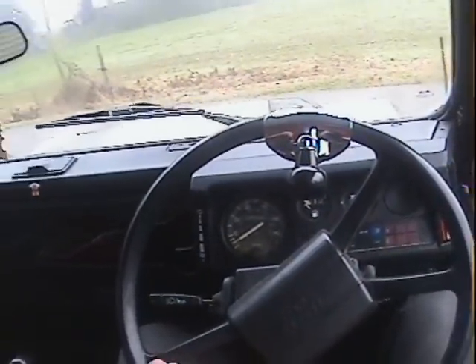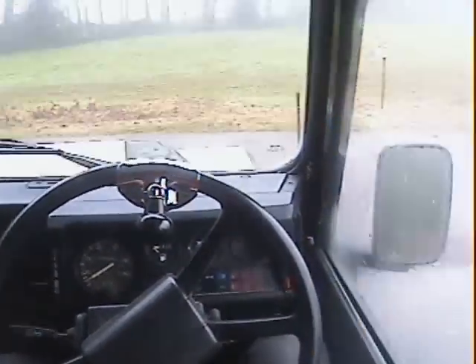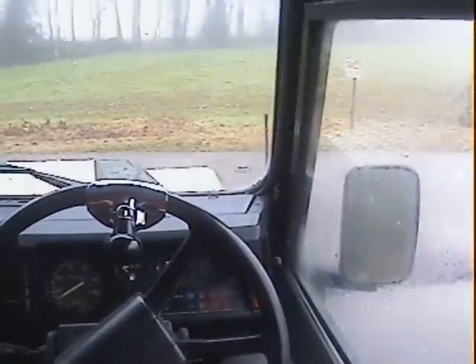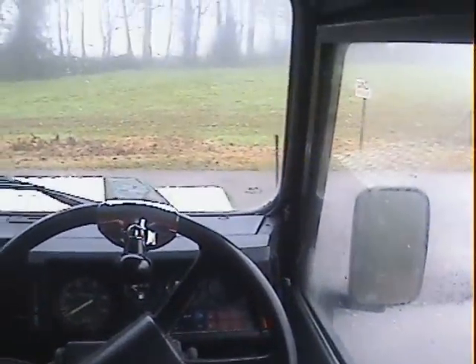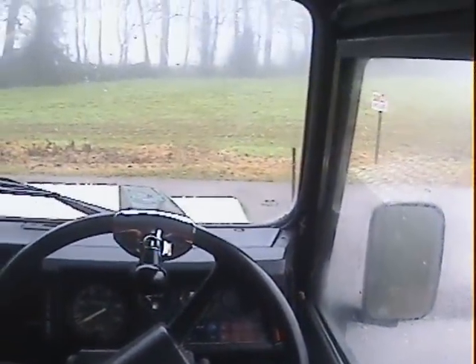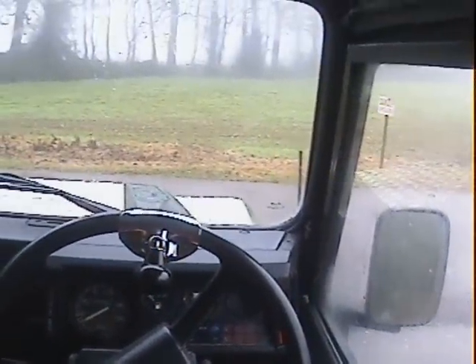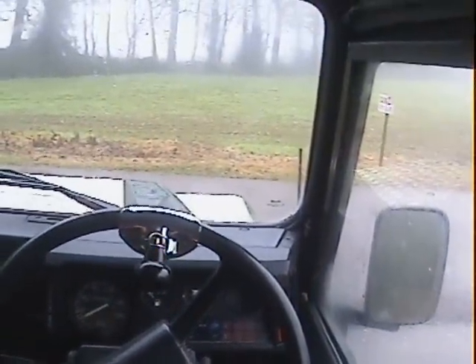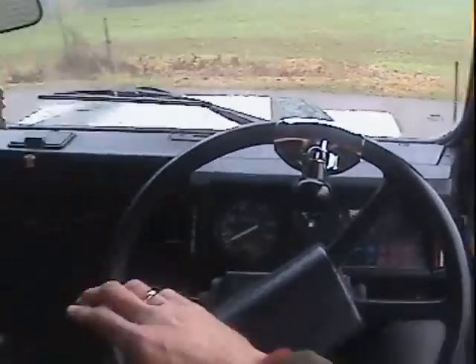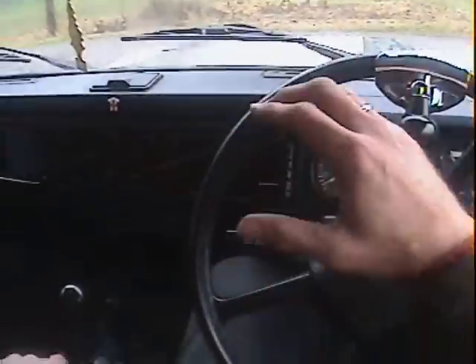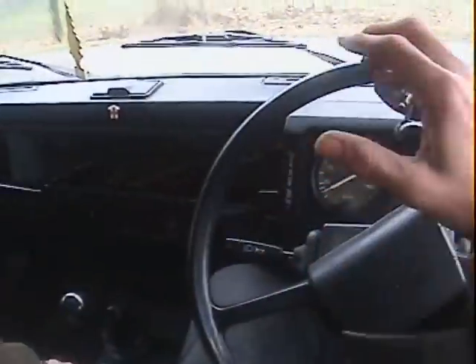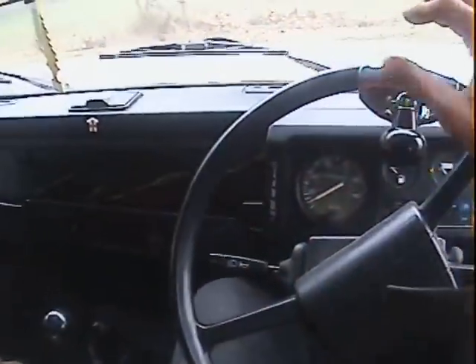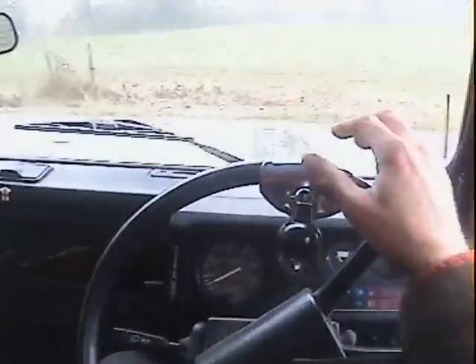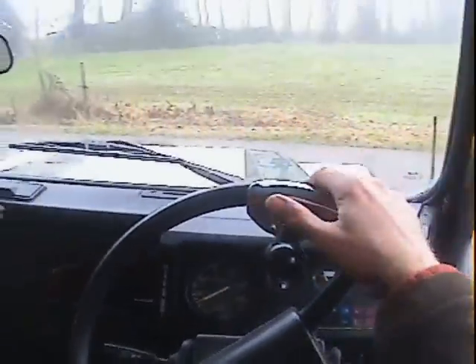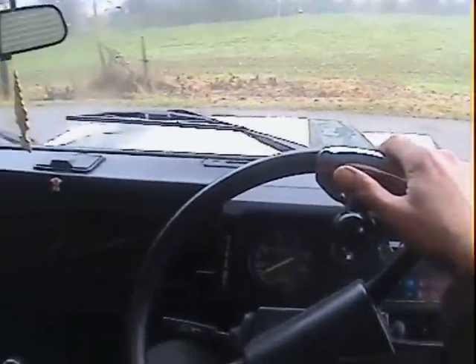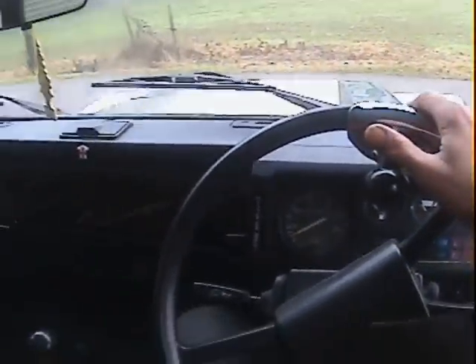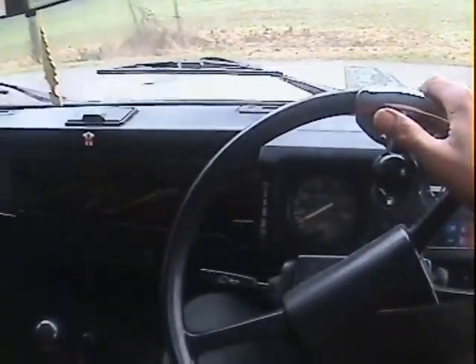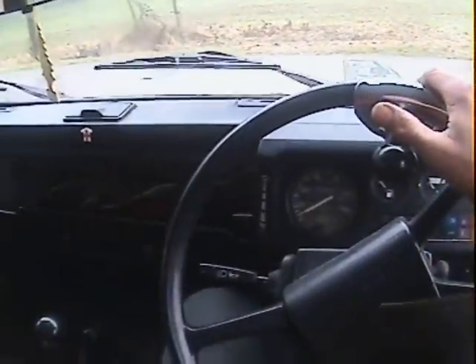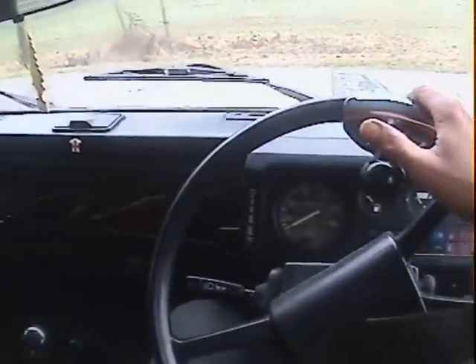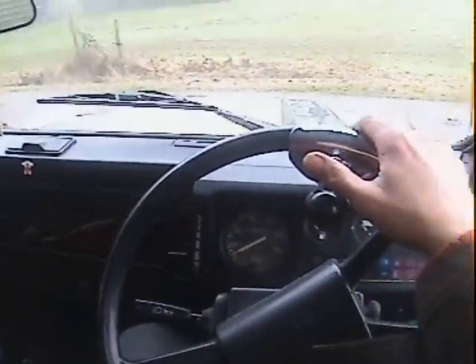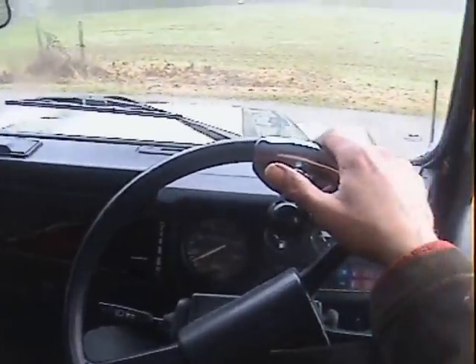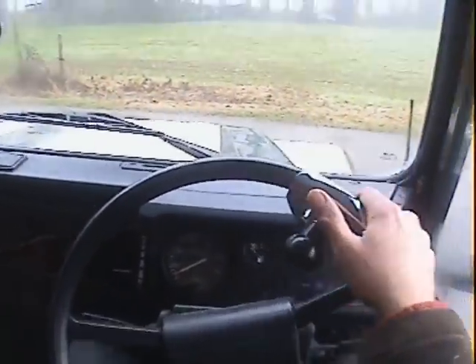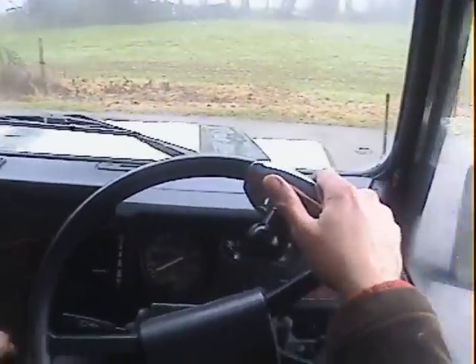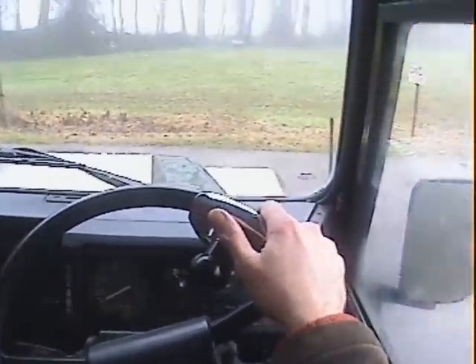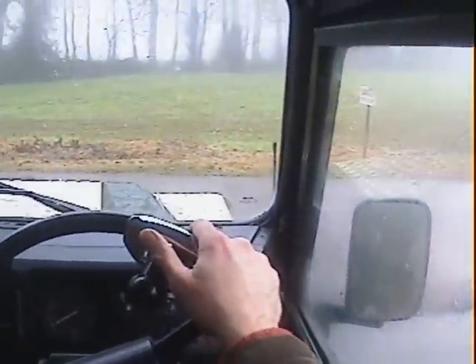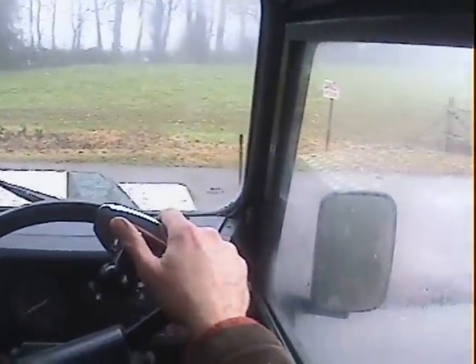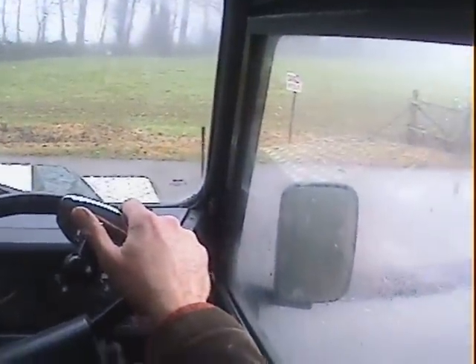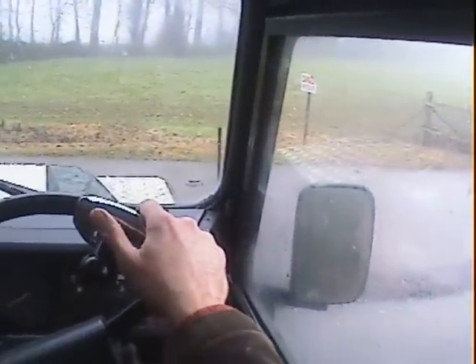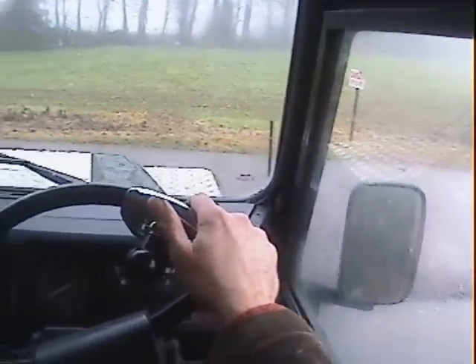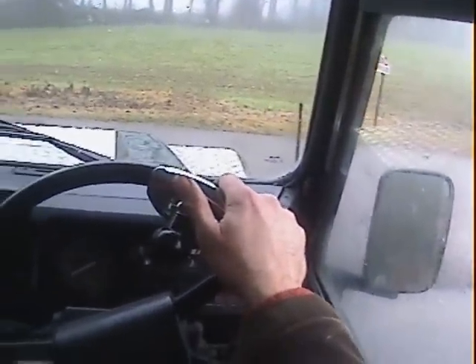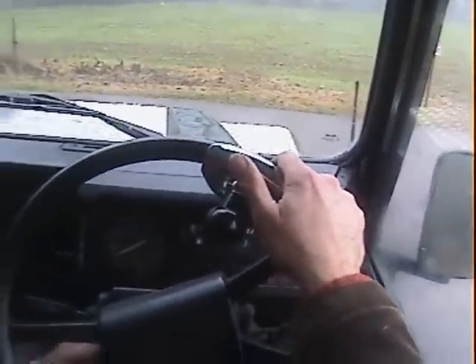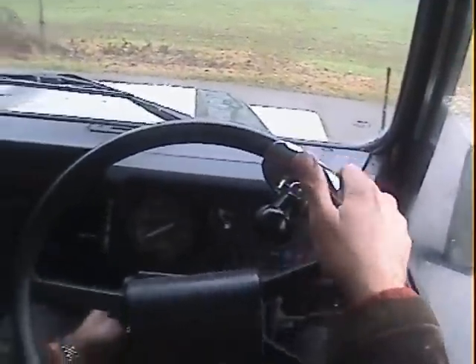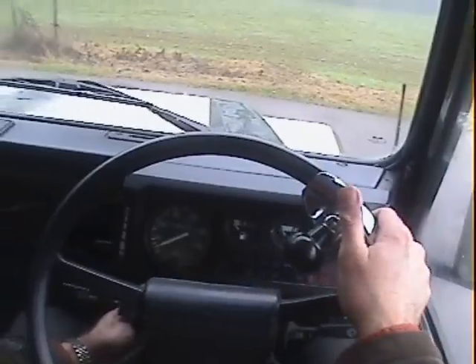Let's take this 1984-85, certainly on a B registration, Land Rover 90 2.5, fitted with a 200TDI for a spin.